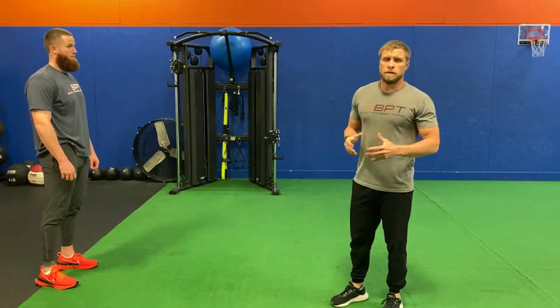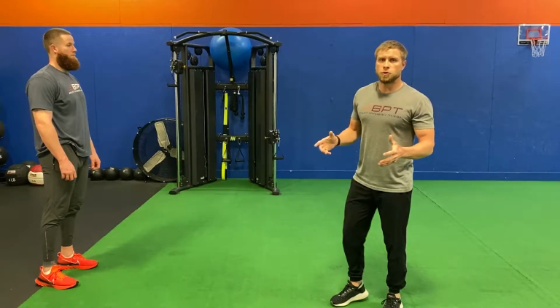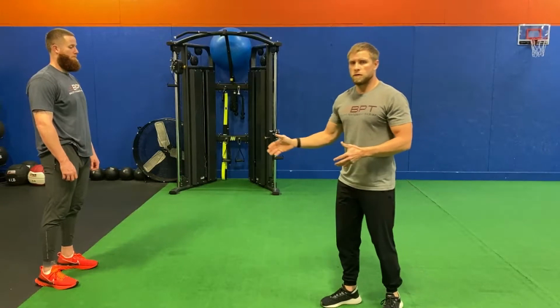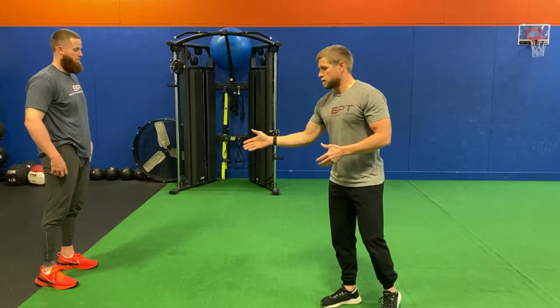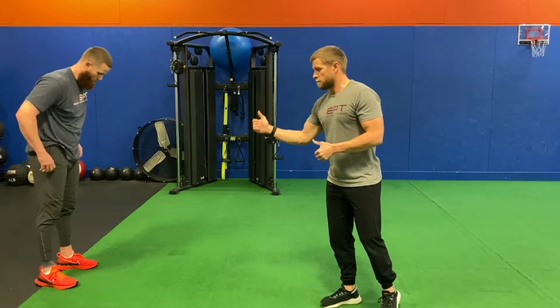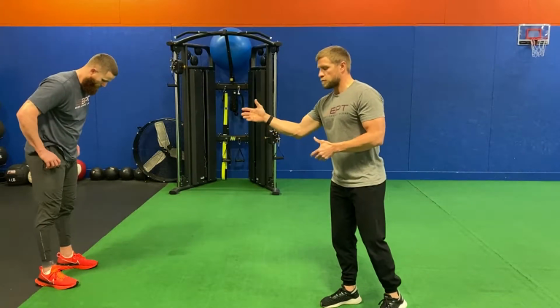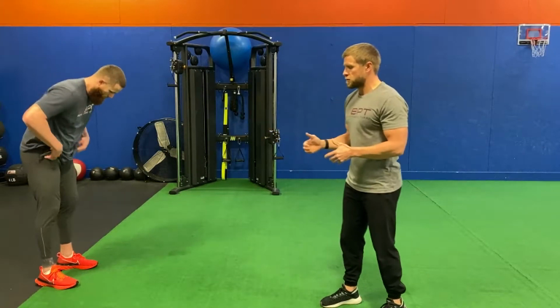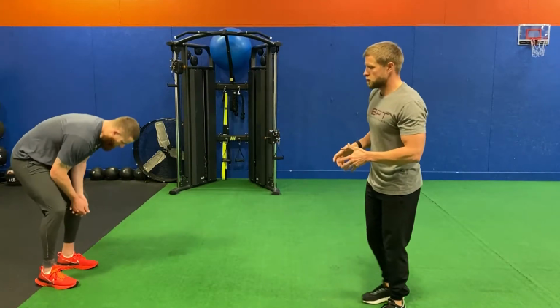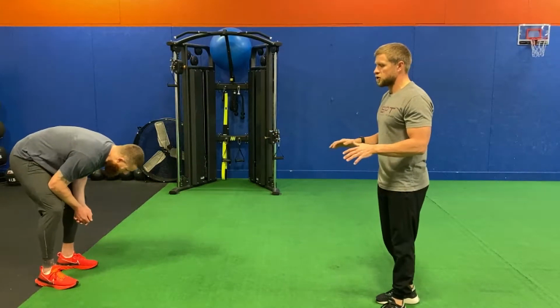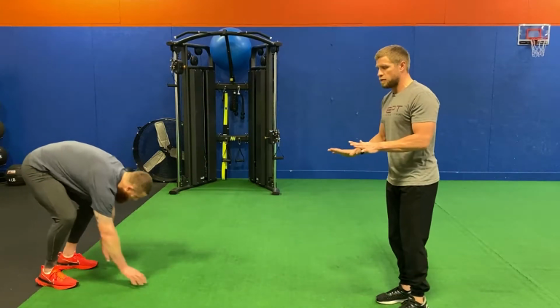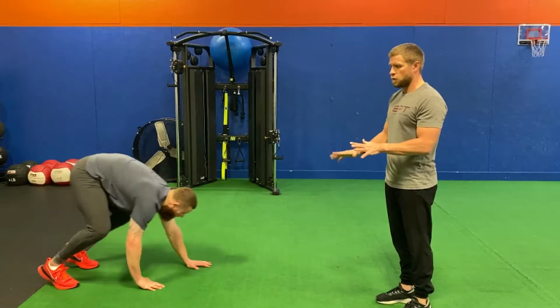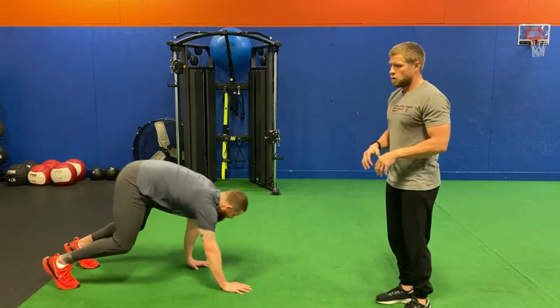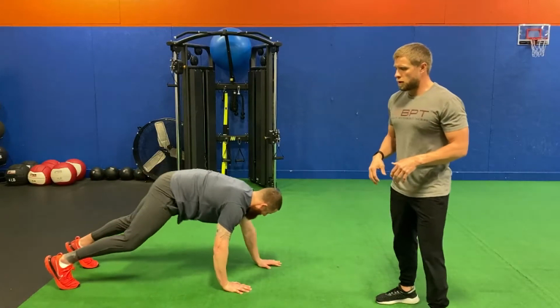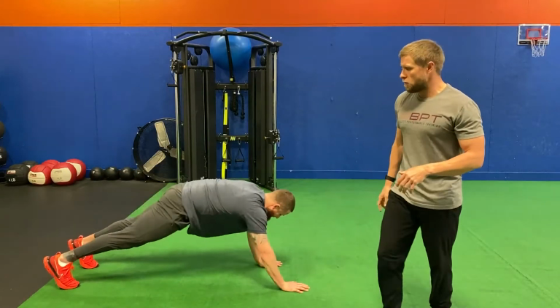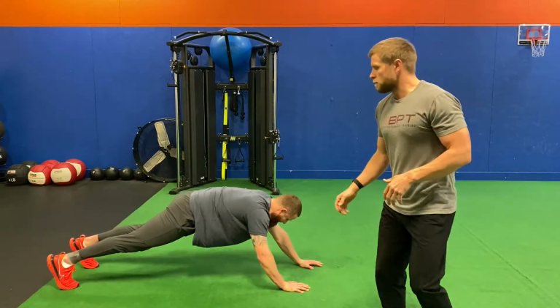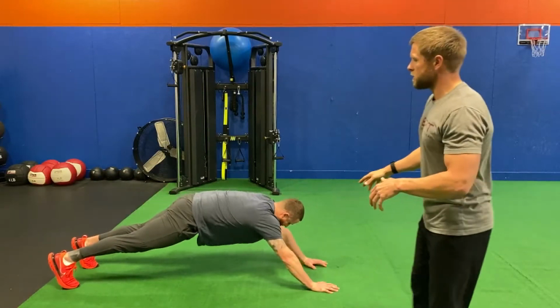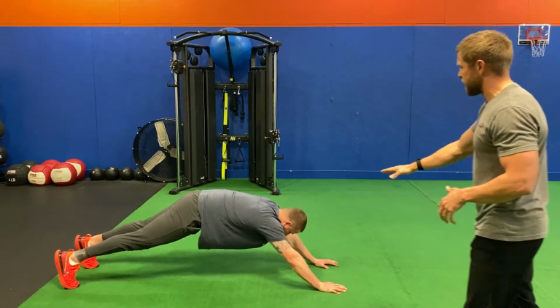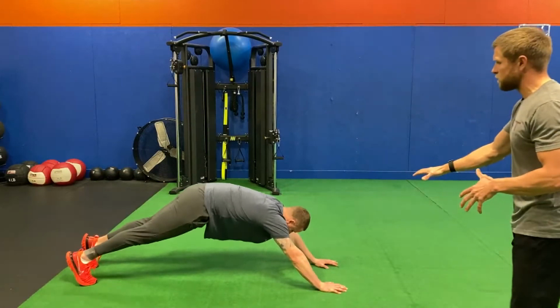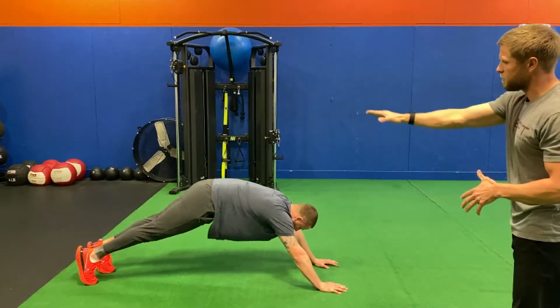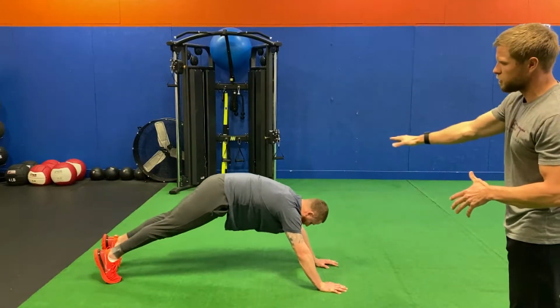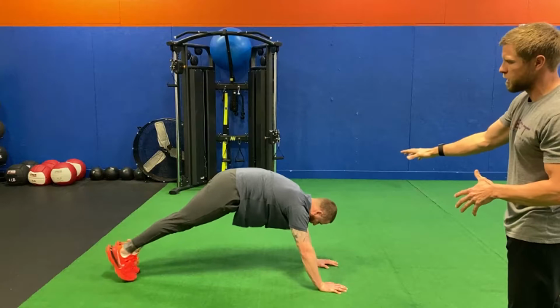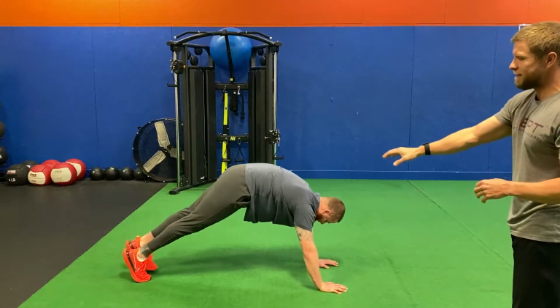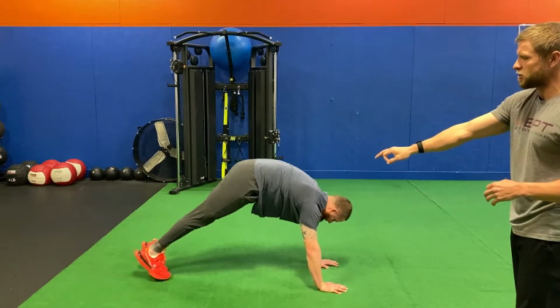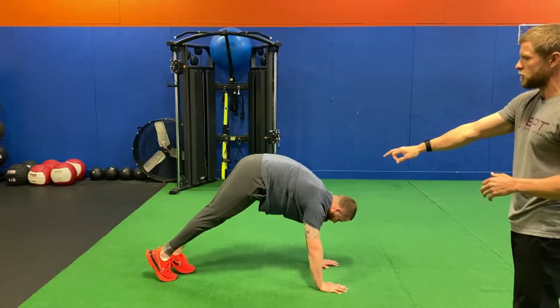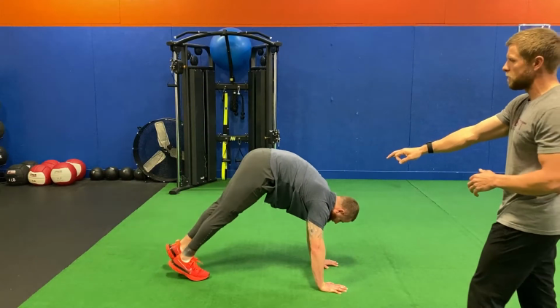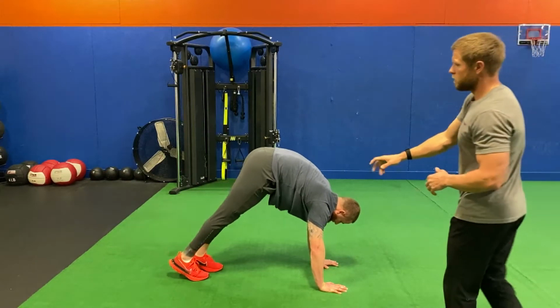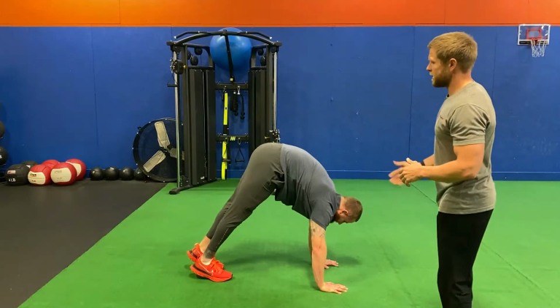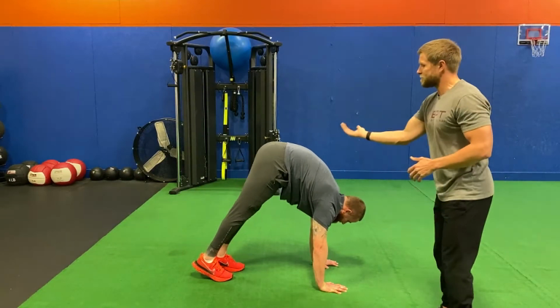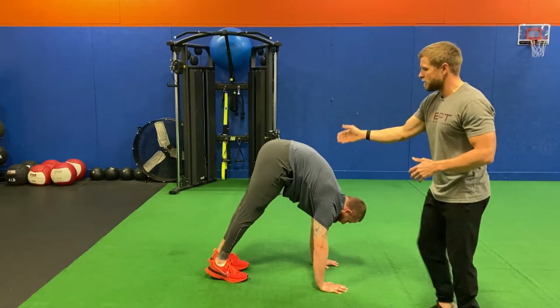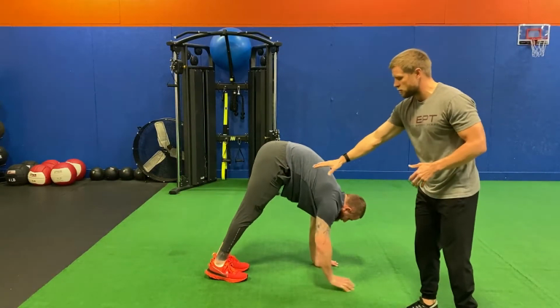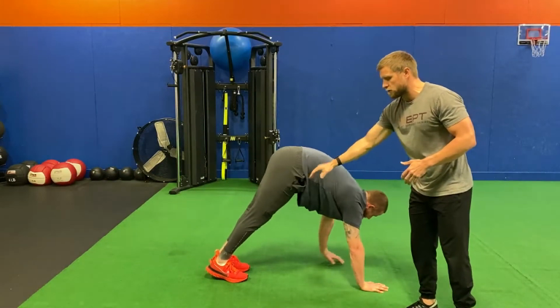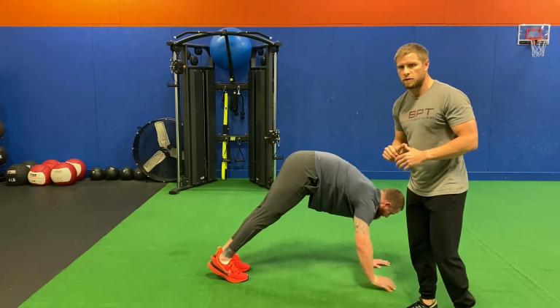For our inchworm, Ryan's going to start and demonstrate for us. So he's reaching down to the floor, walking out. From here, he's going to reach his hands out as far as he can, maintaining a neutral spine. And then he's inching his toes up, getting his hips high and trying to drive his heels down to the ground.